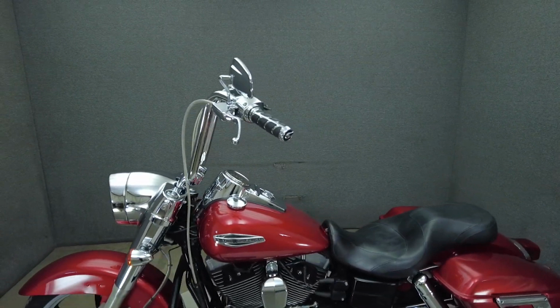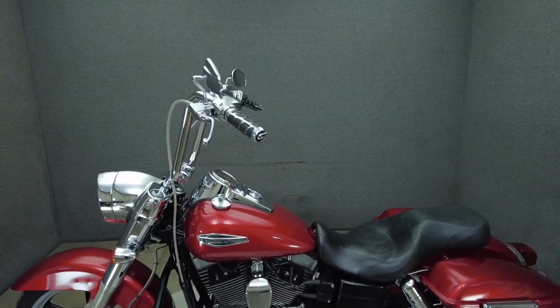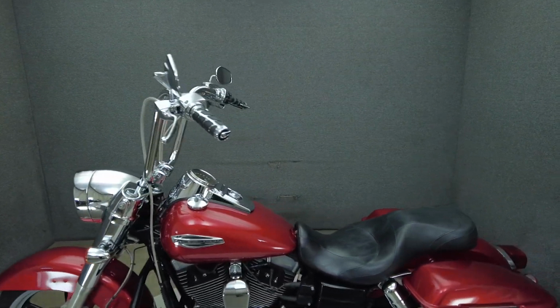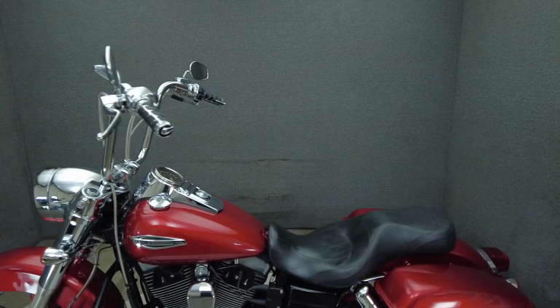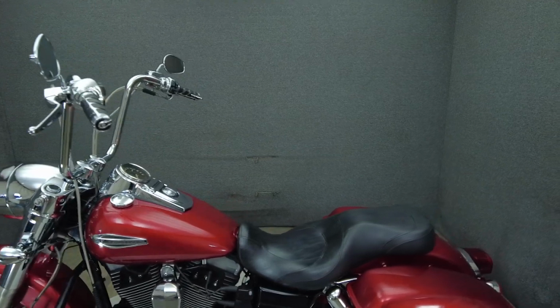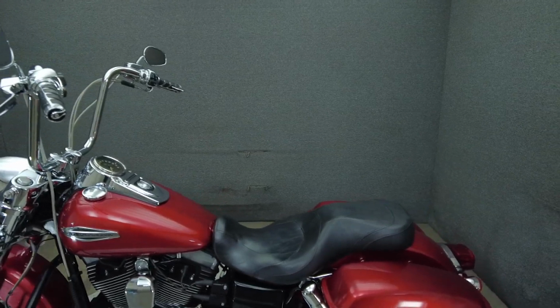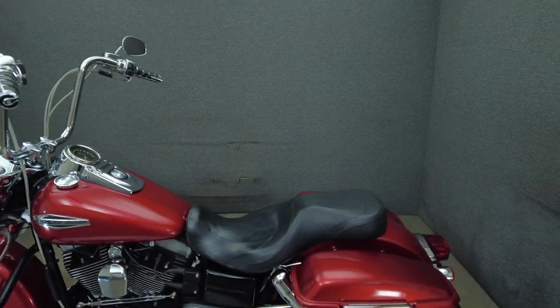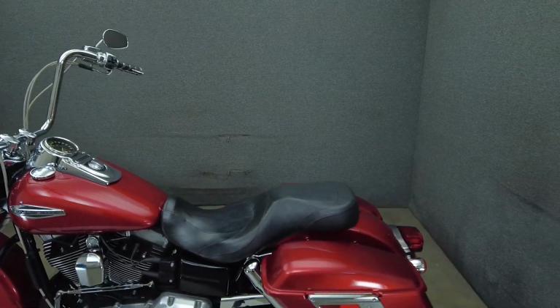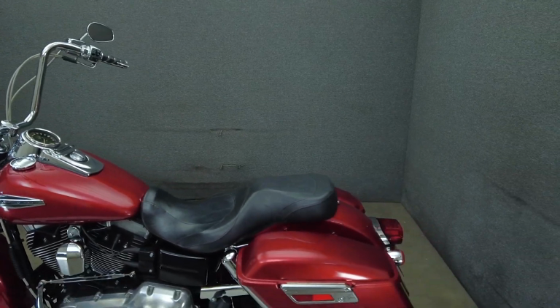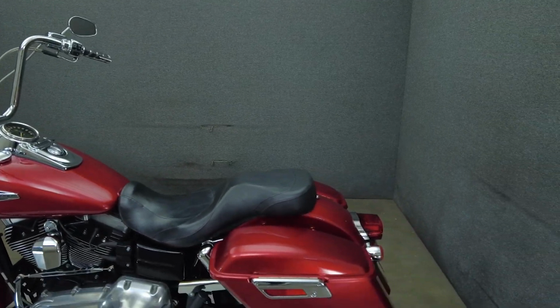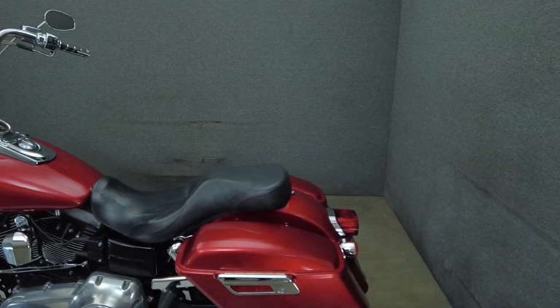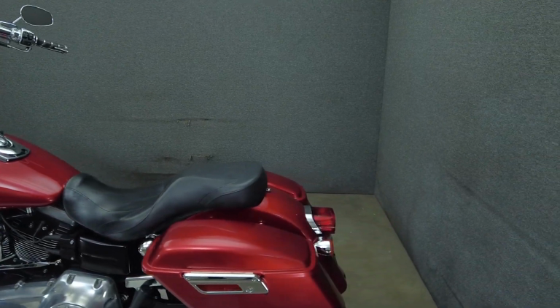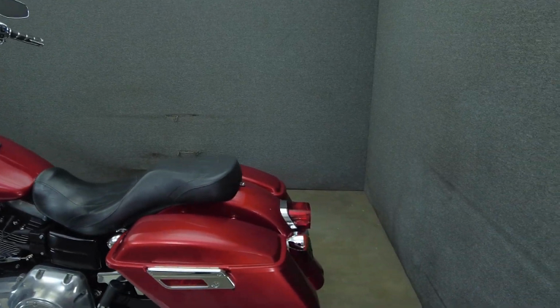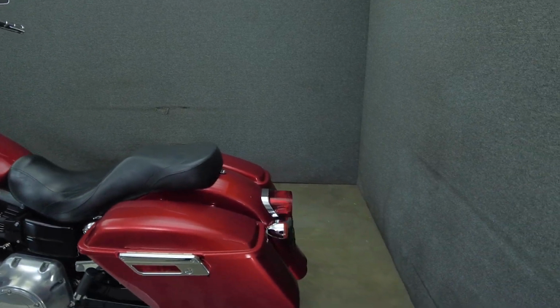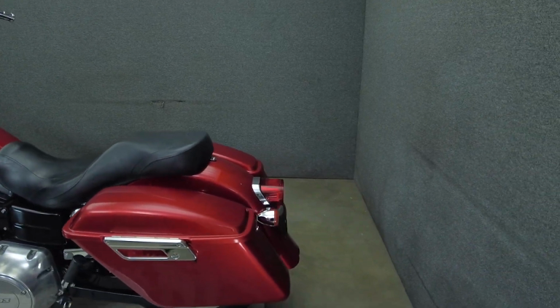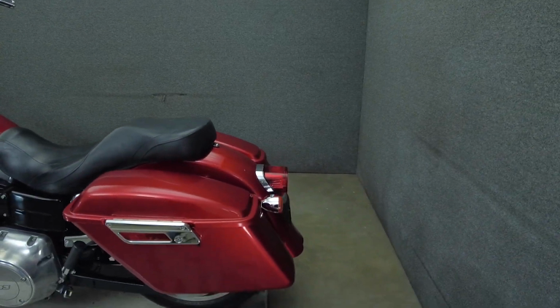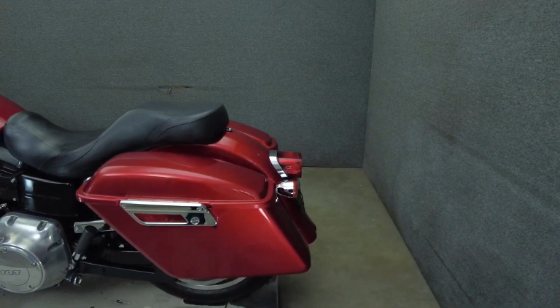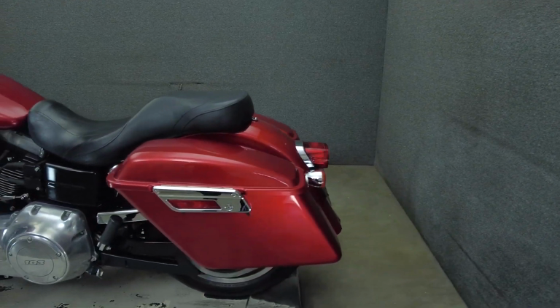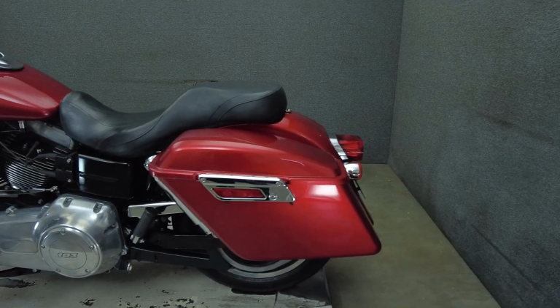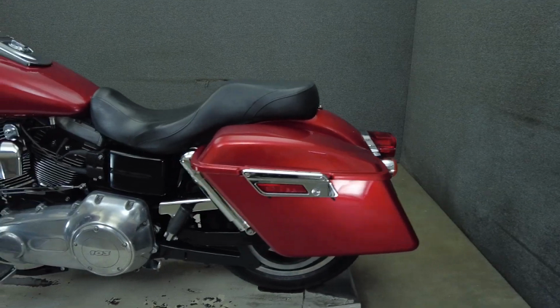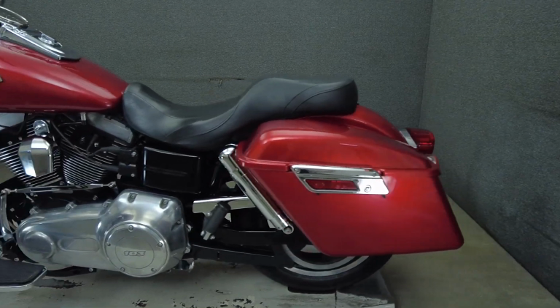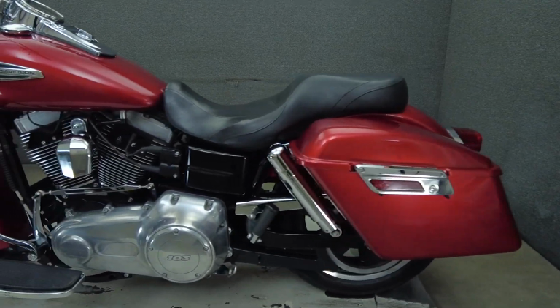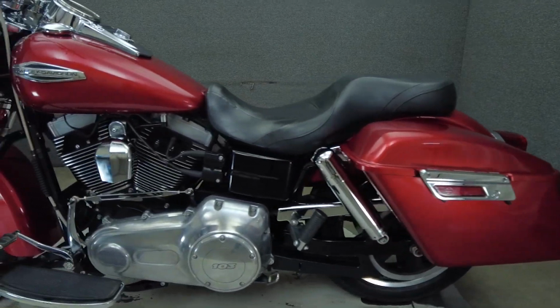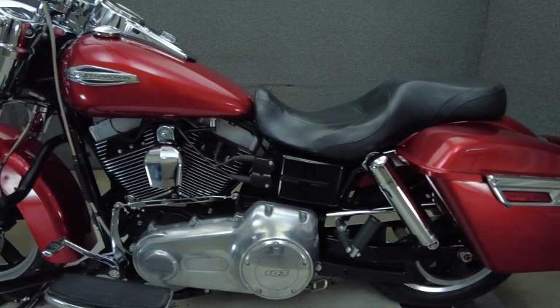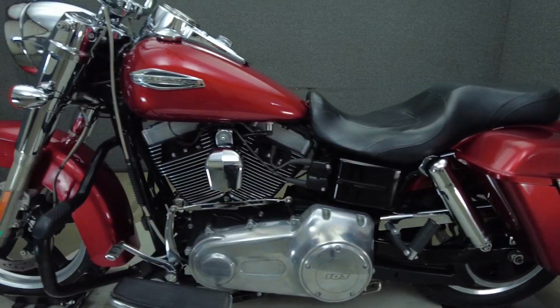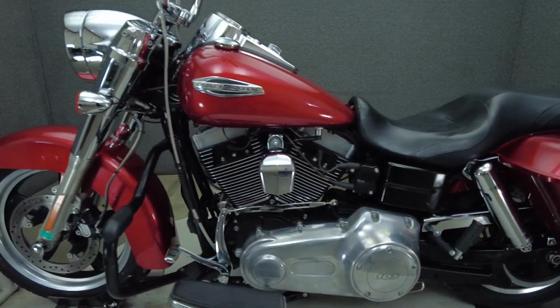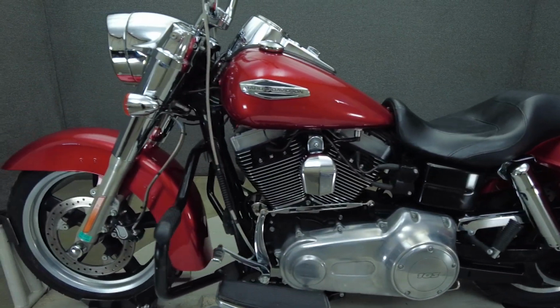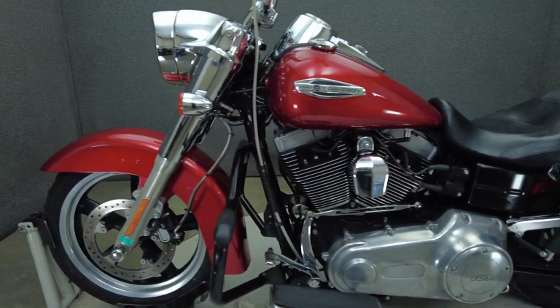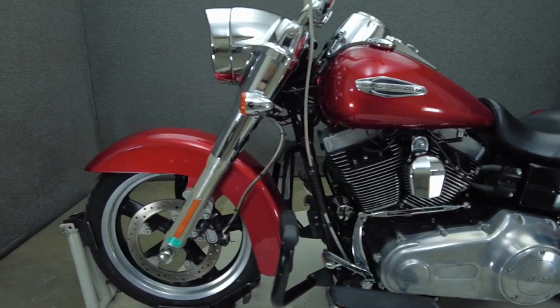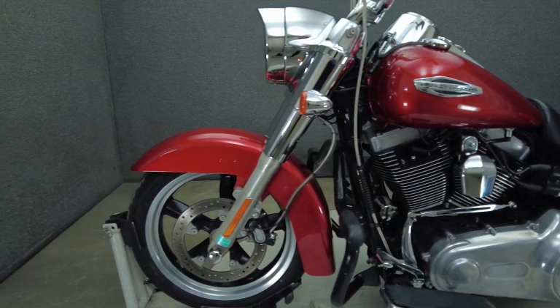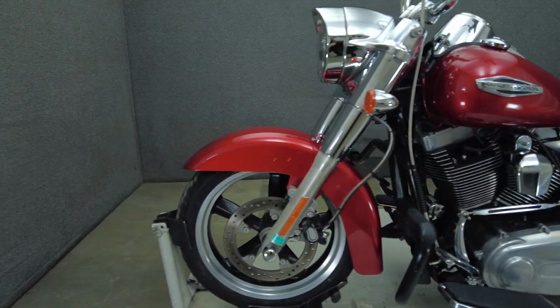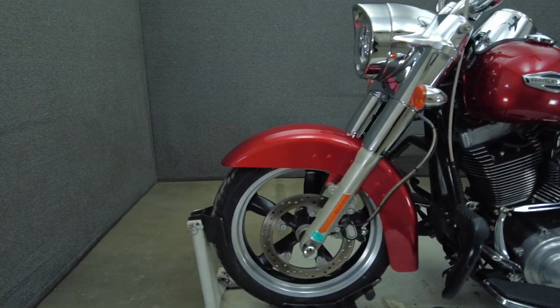Powered by Harley's time-tested 103 cubic inch motor that puts 99 ft-lbs of torque through a 6-speed transmission. It has a 27.4-inch seat height and weighs in at 718 lbs.